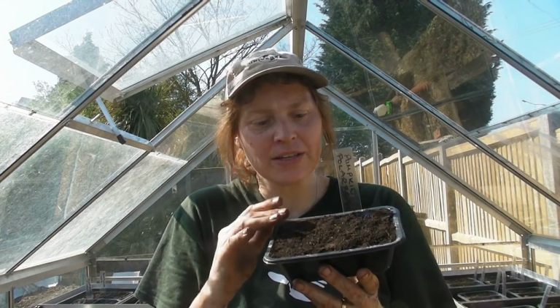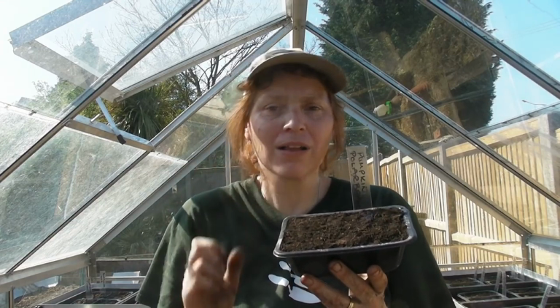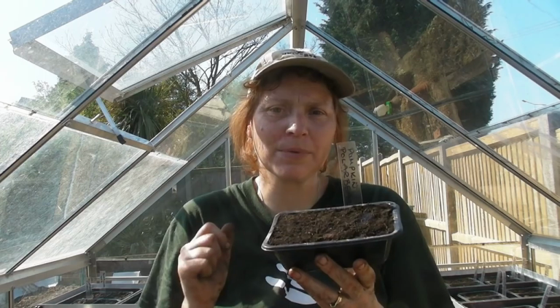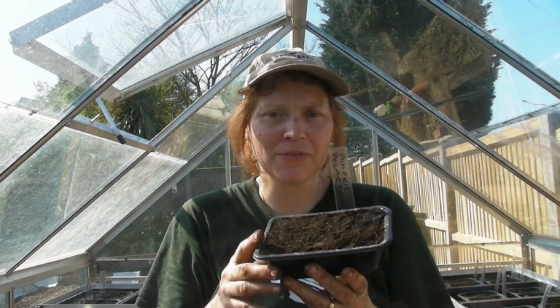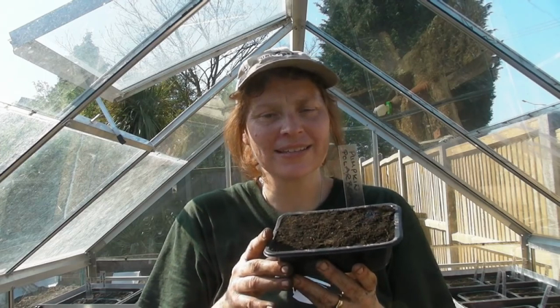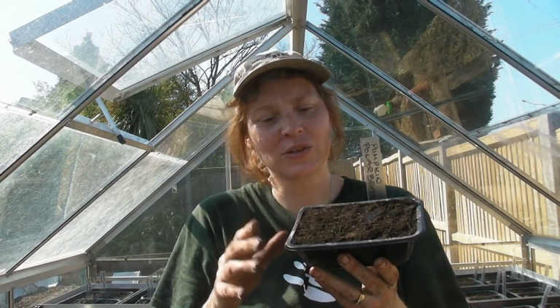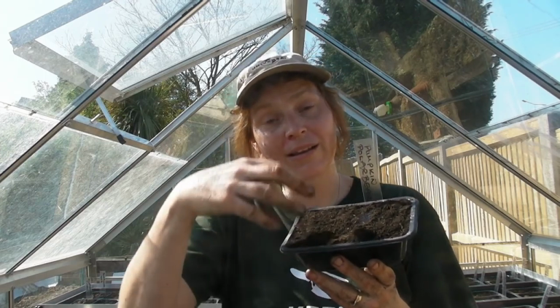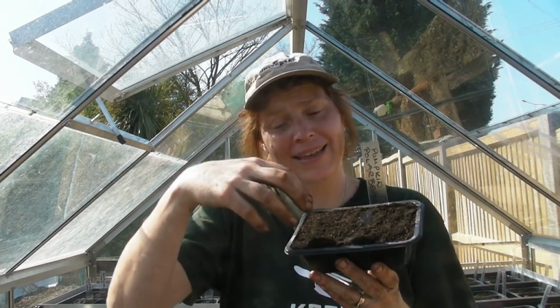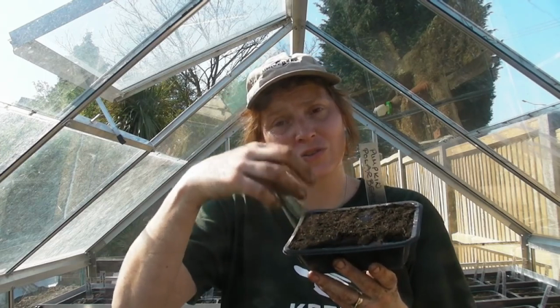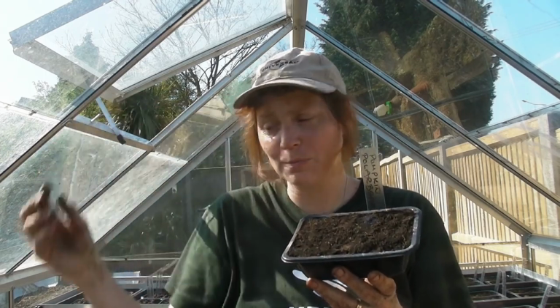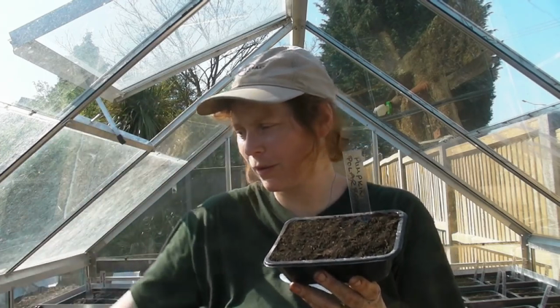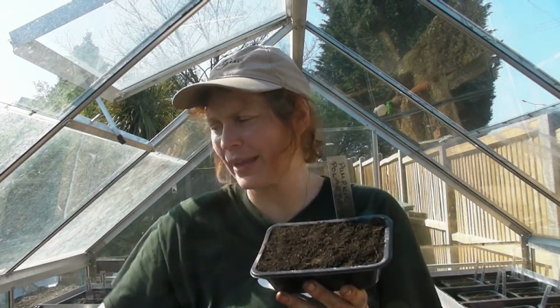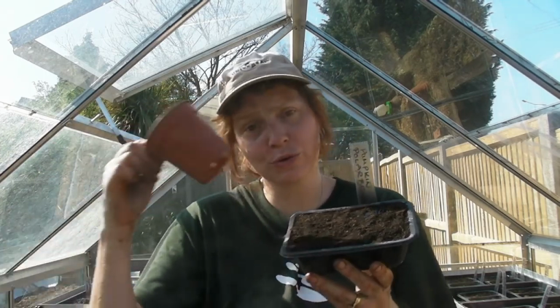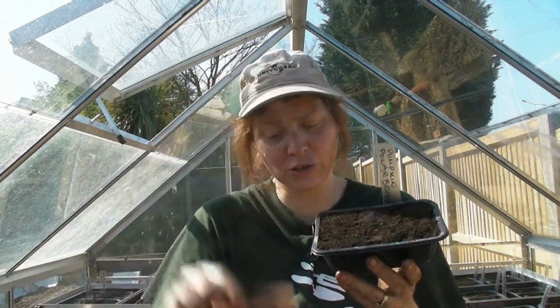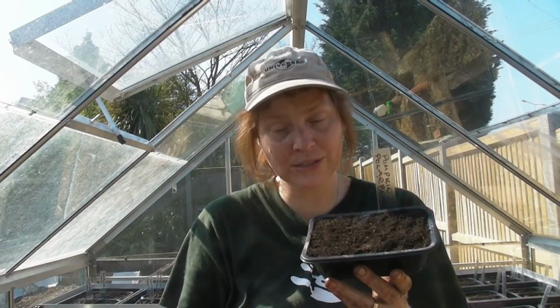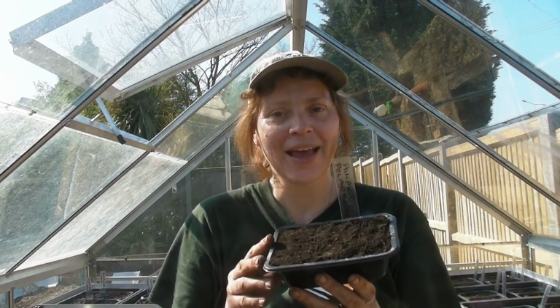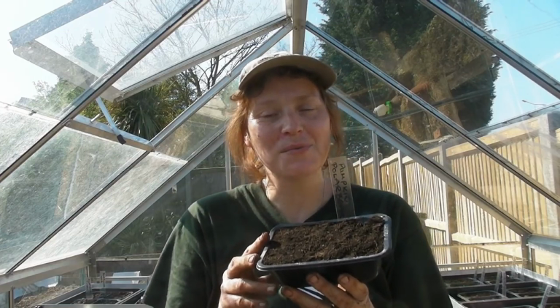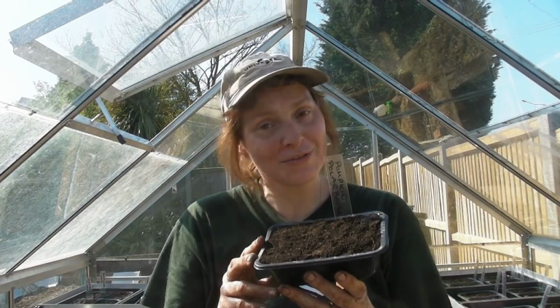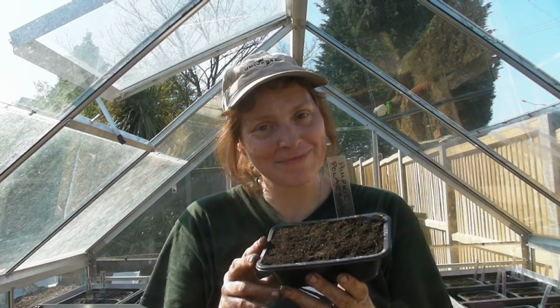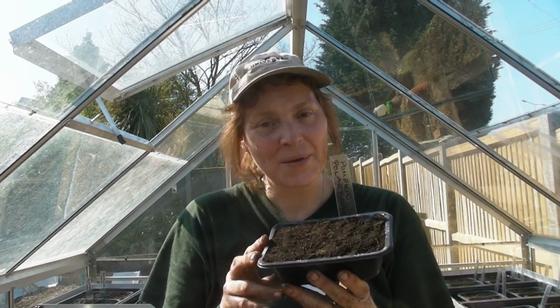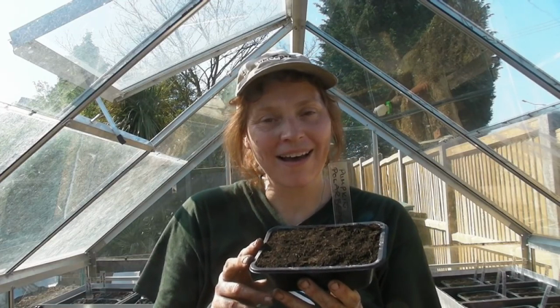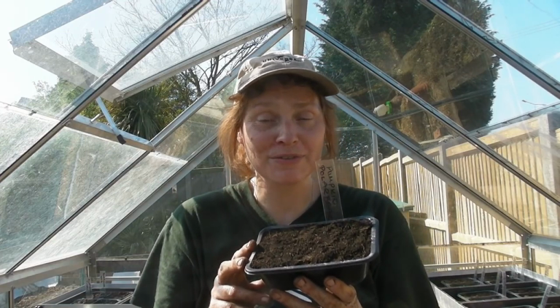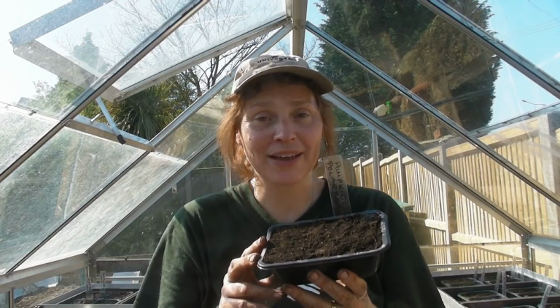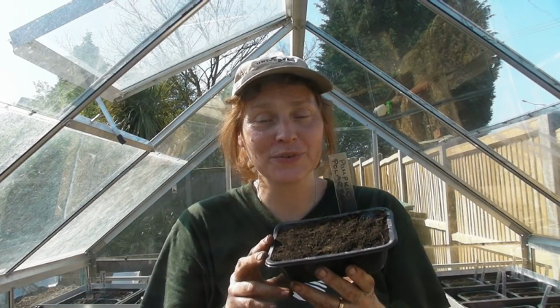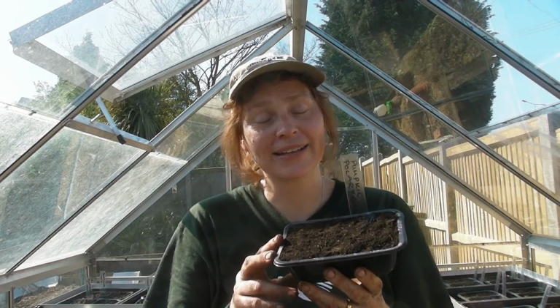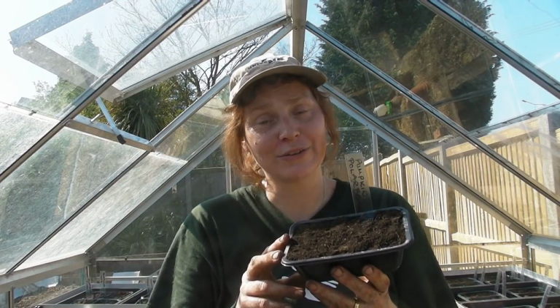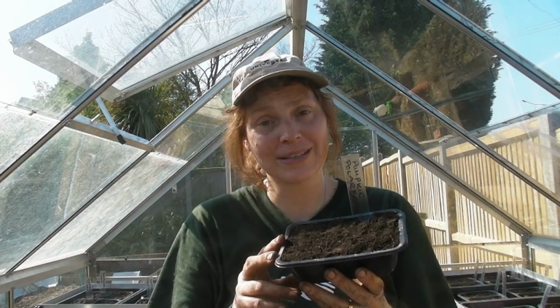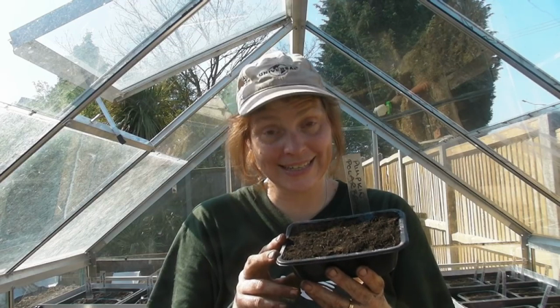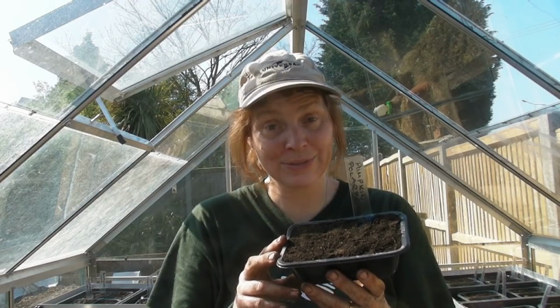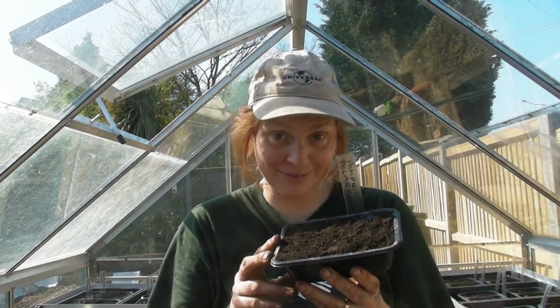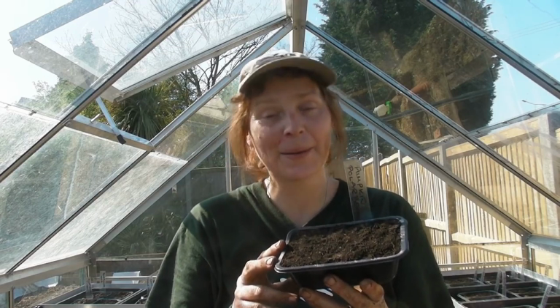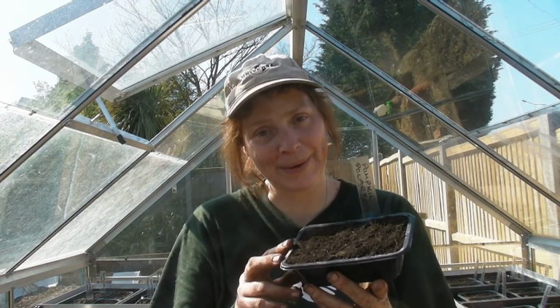When I transplant them into three-inch pots I will show you. I hope you found that useful and I look forward to seeing you soon. Bye-bye!